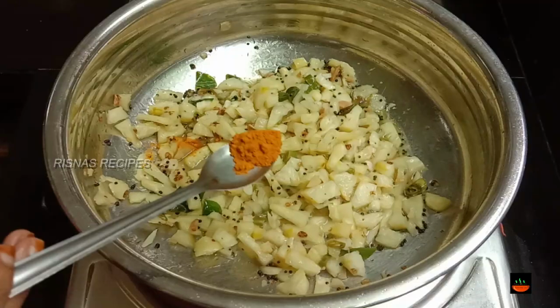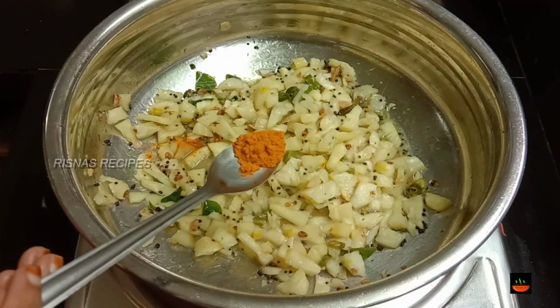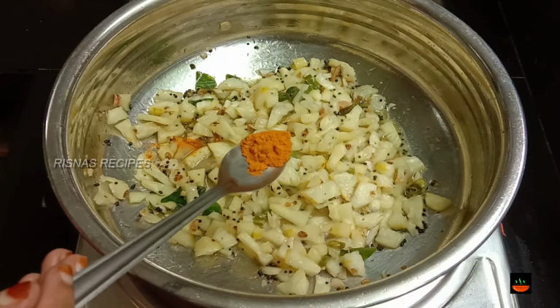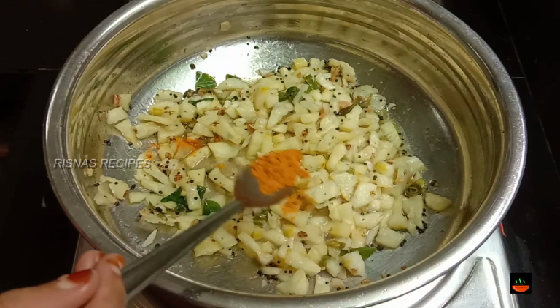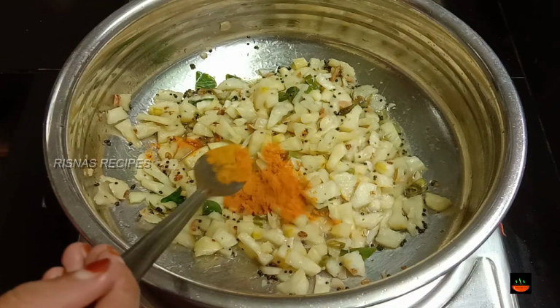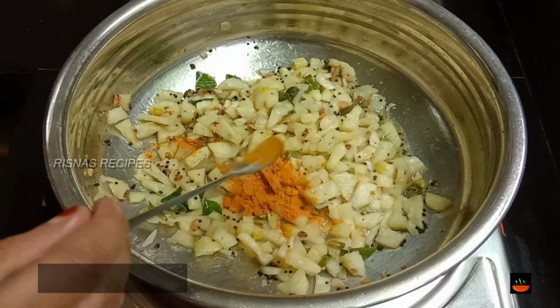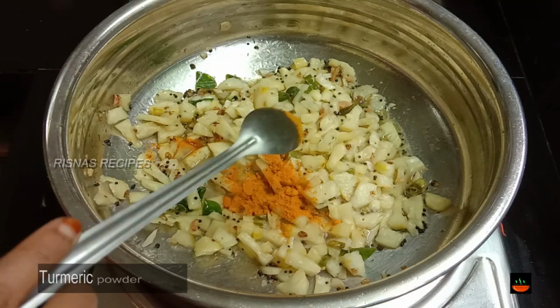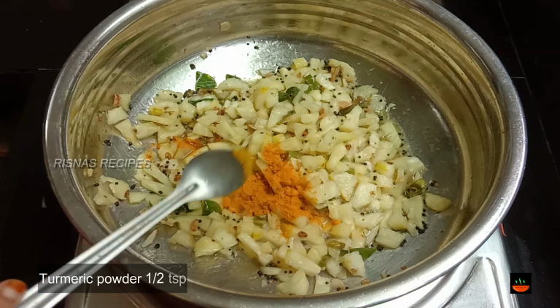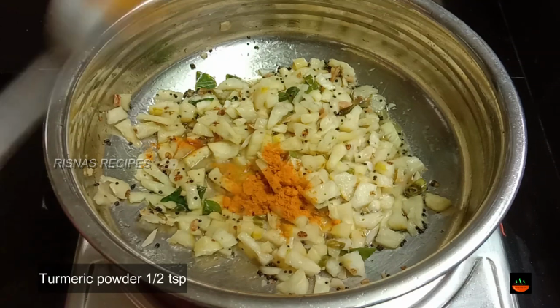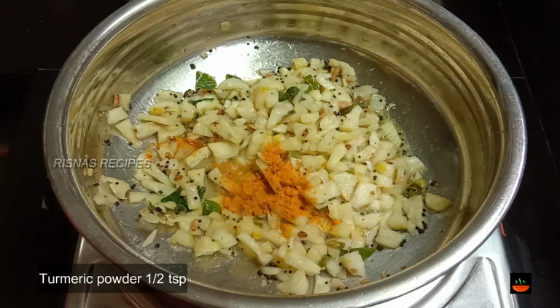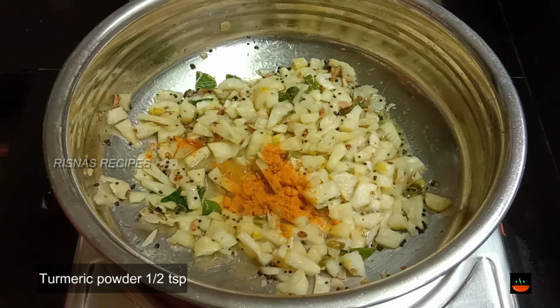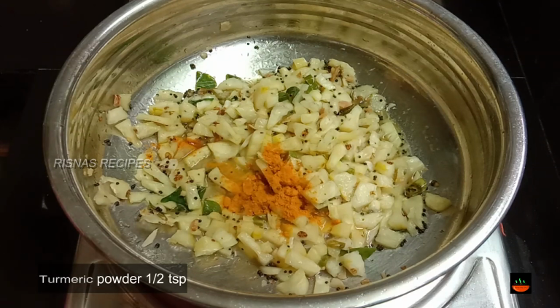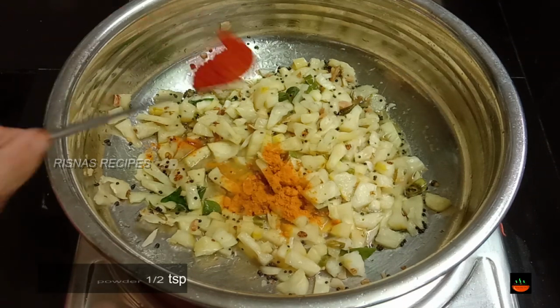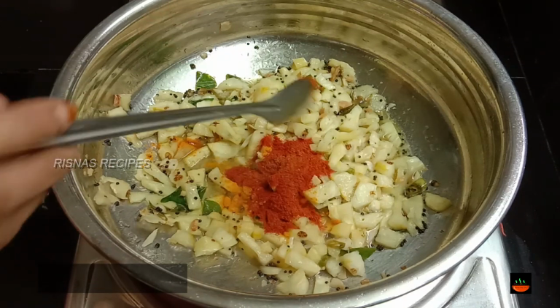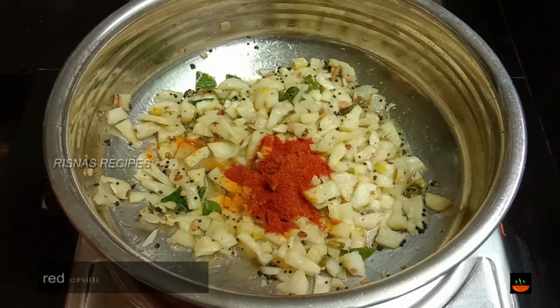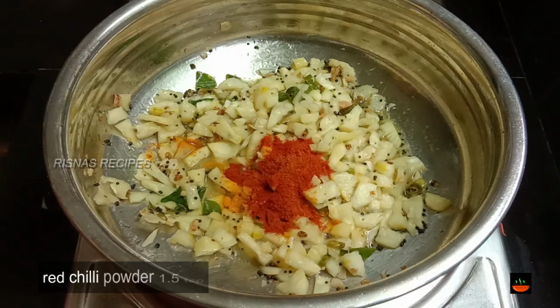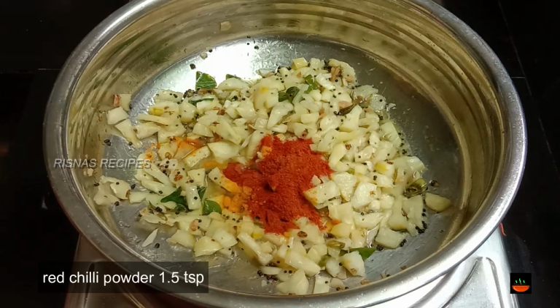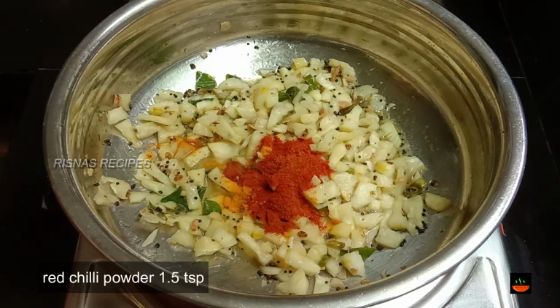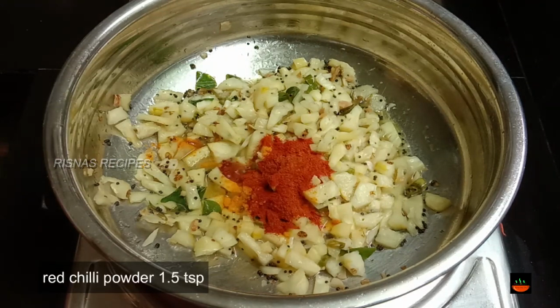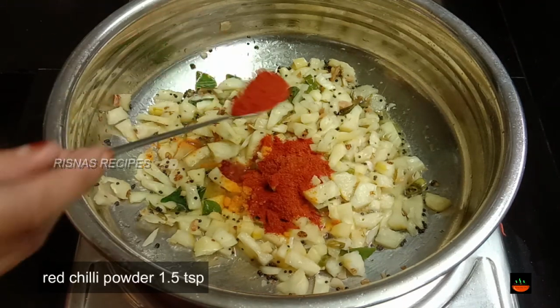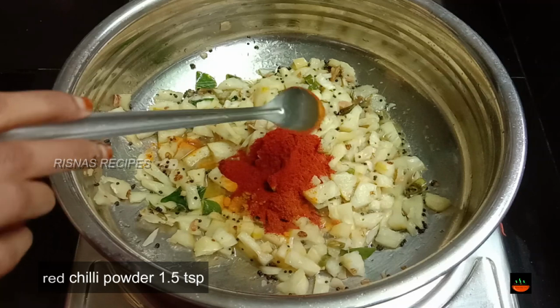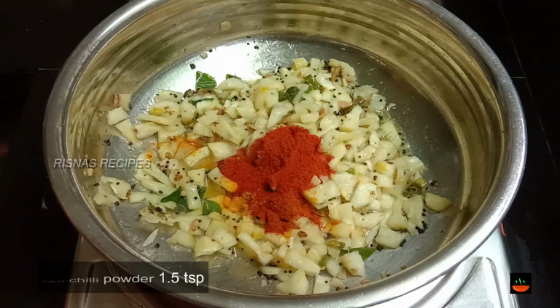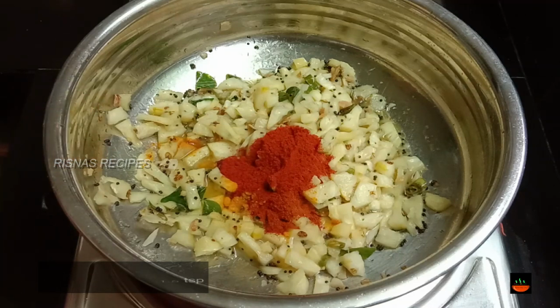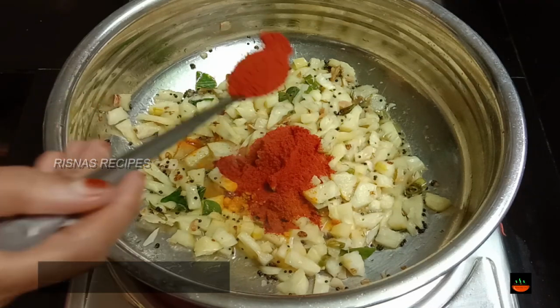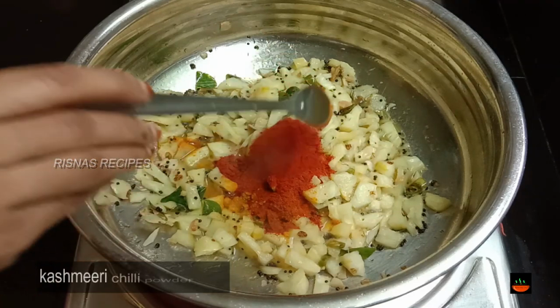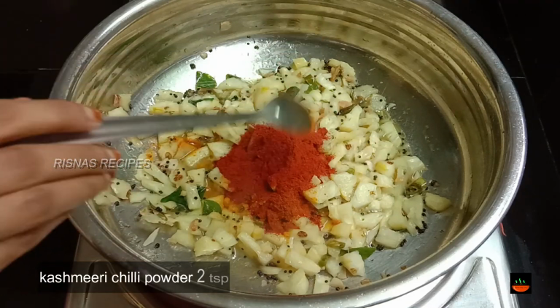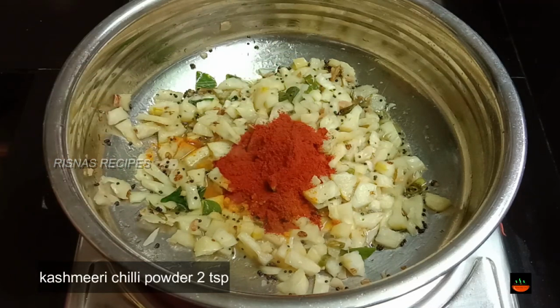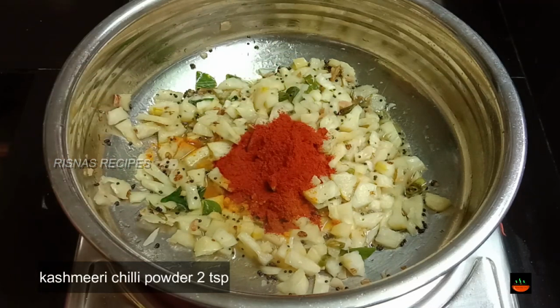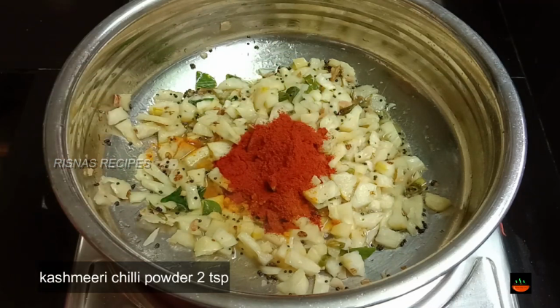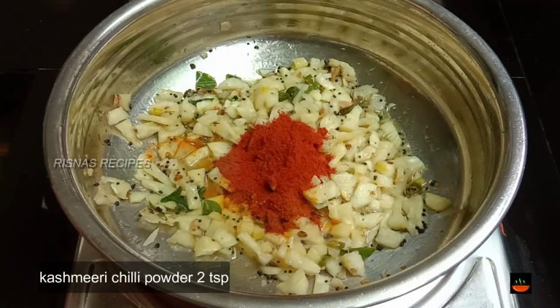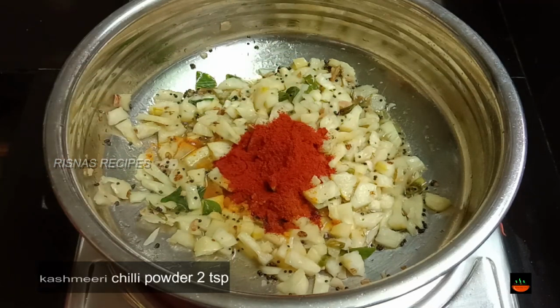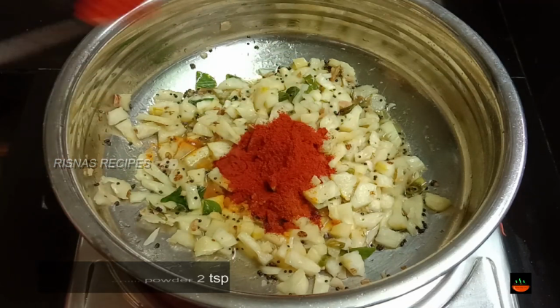We will cook with 6 teaspoons. We will cook with 1 teaspoon. We cook with 2 teaspoons of Kashmiri chili powder.